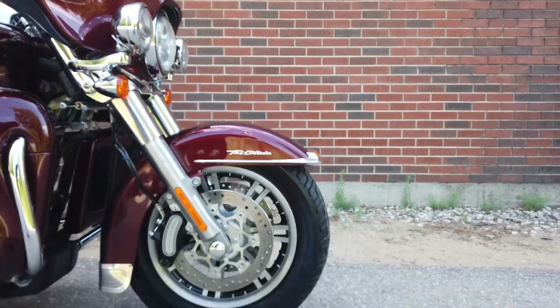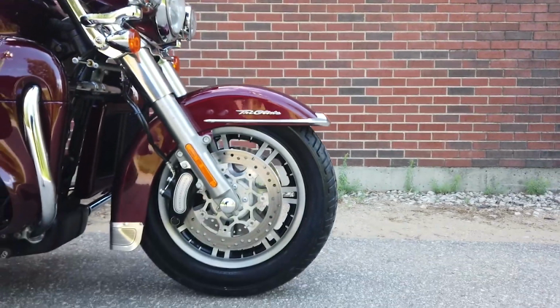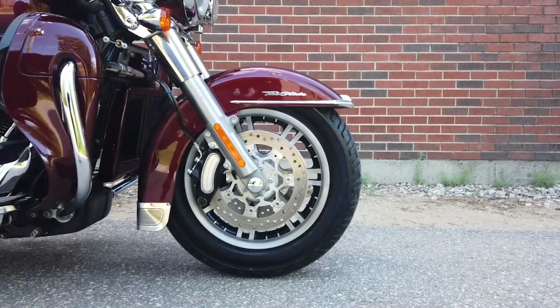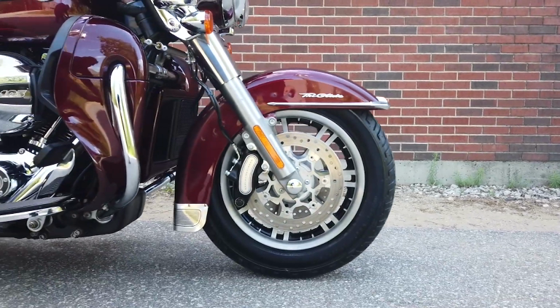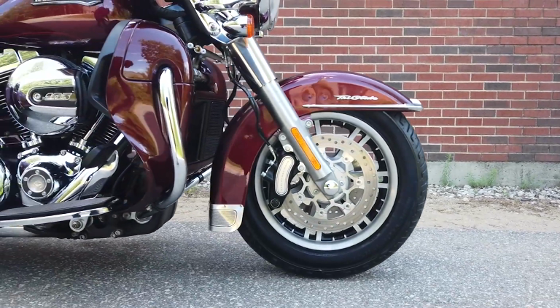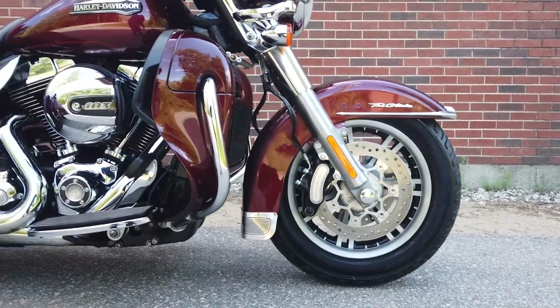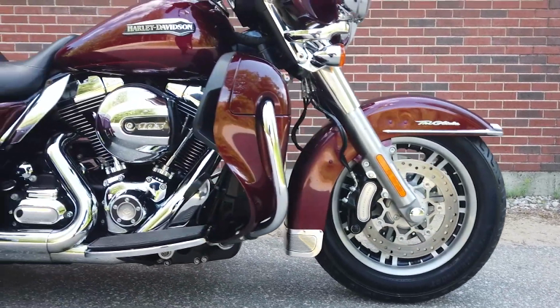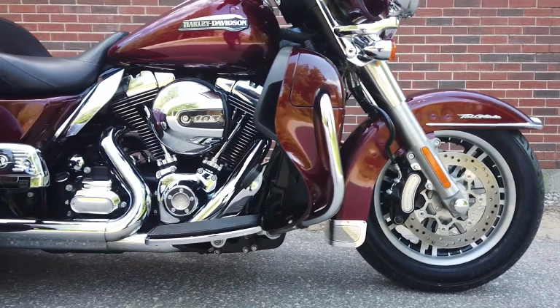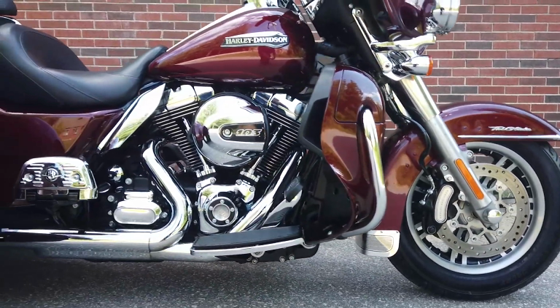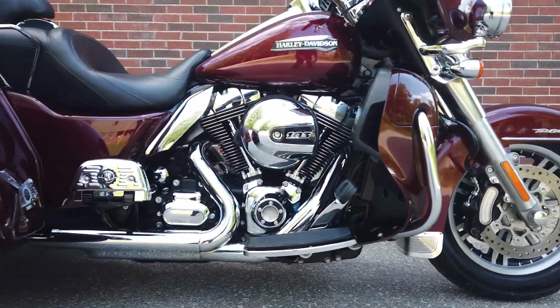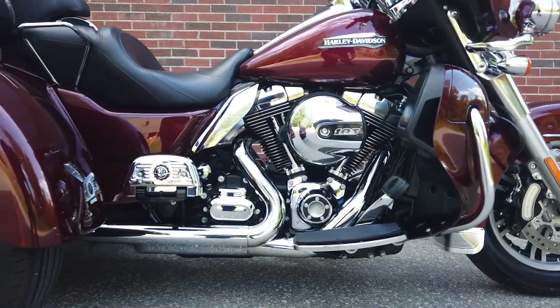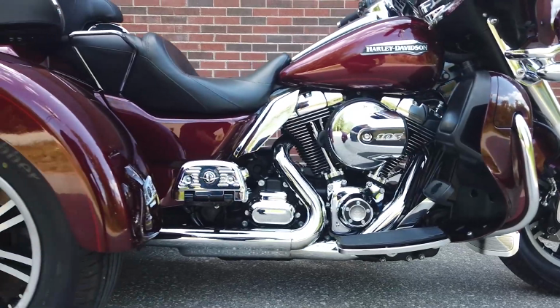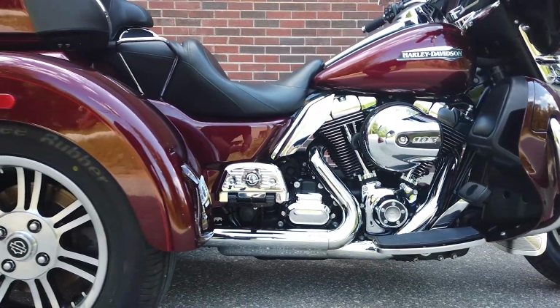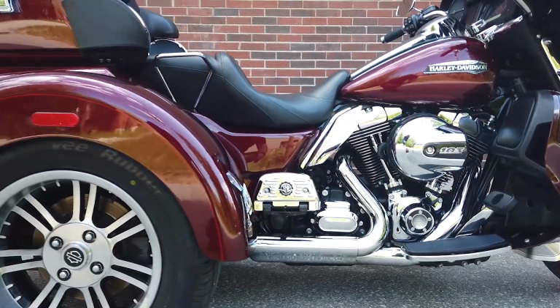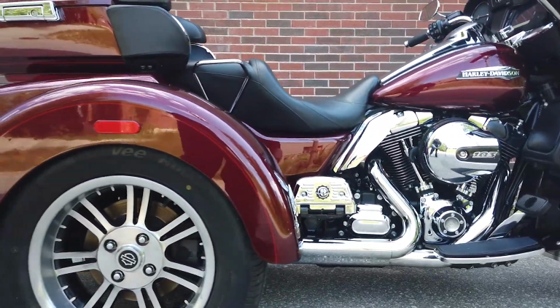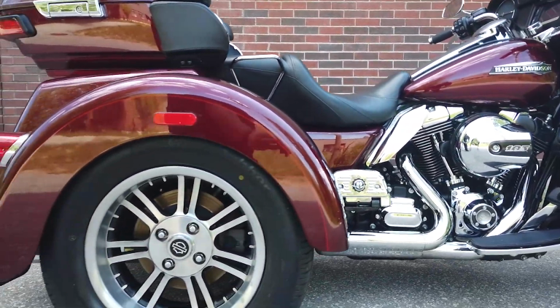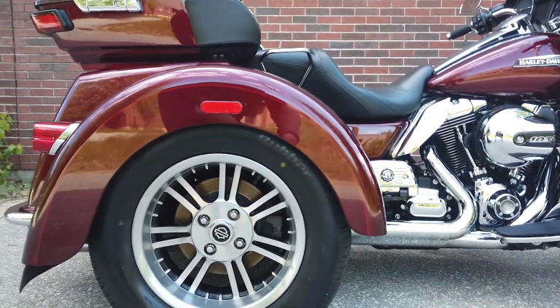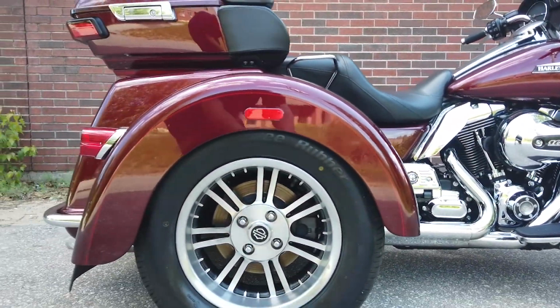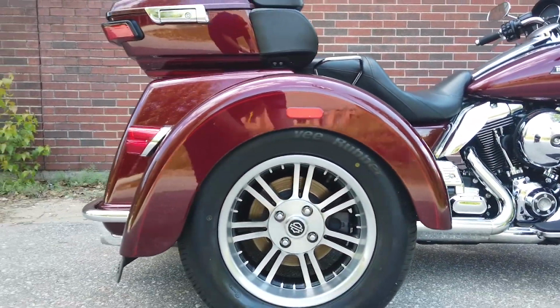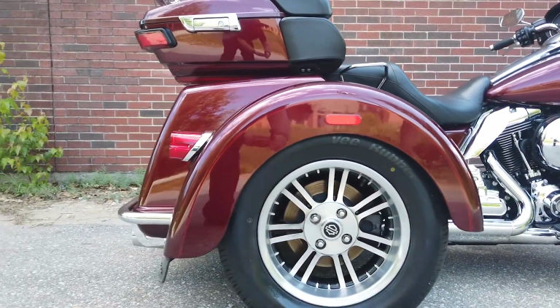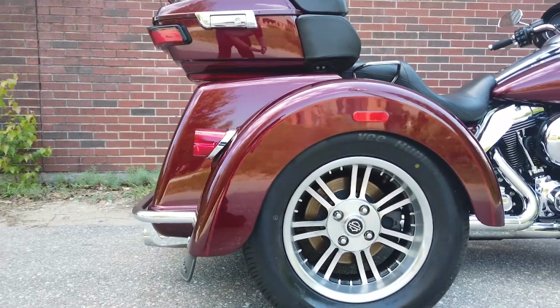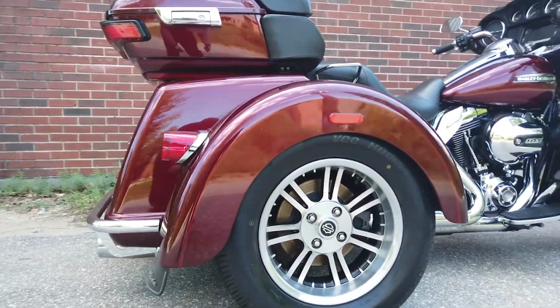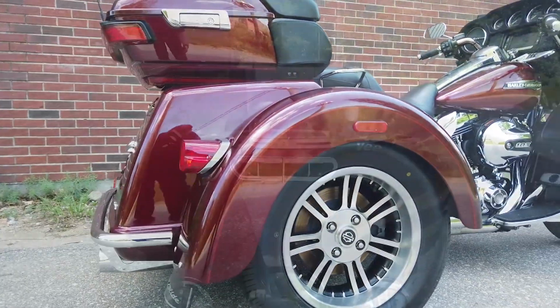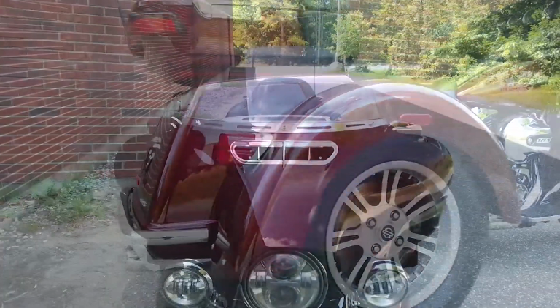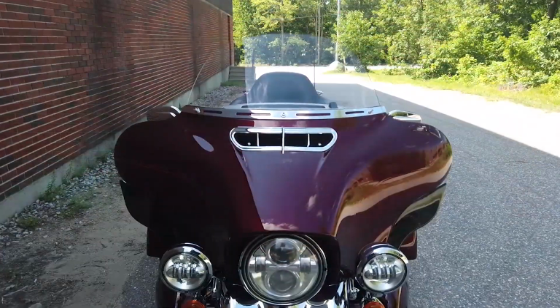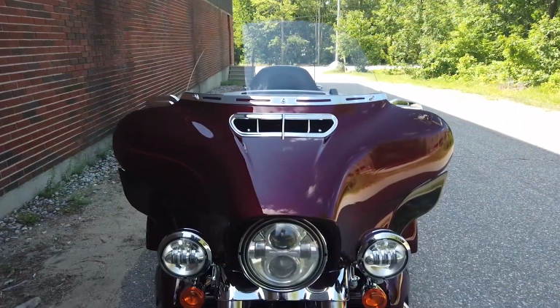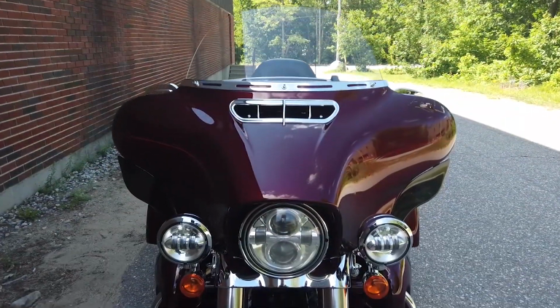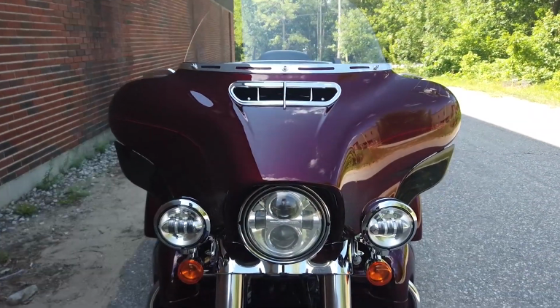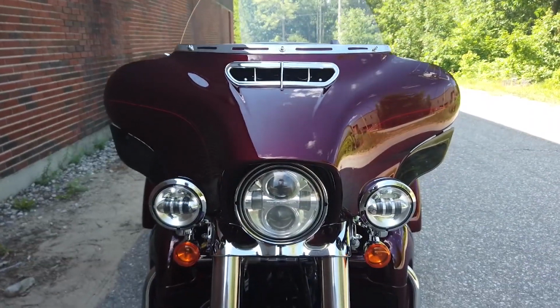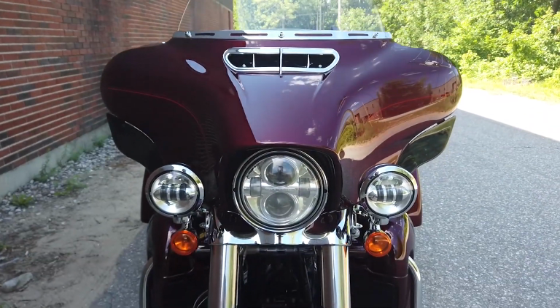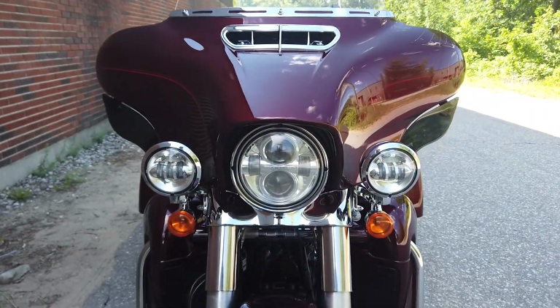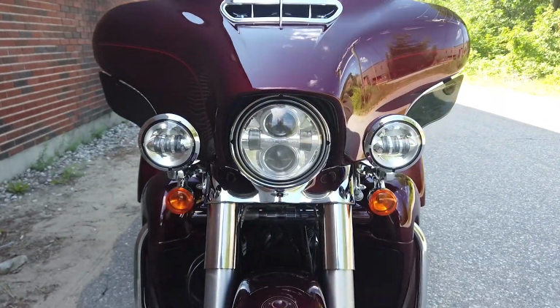This vehicle has received our premium service and detail and comes covered under a 90-day nationwide warranty. We have also purchased a CycleCheck's vehicle history report. You can view this report by clicking the link on the right side of the video.